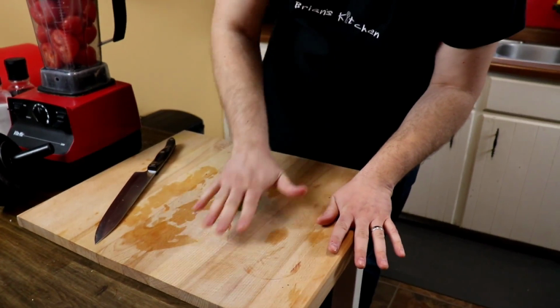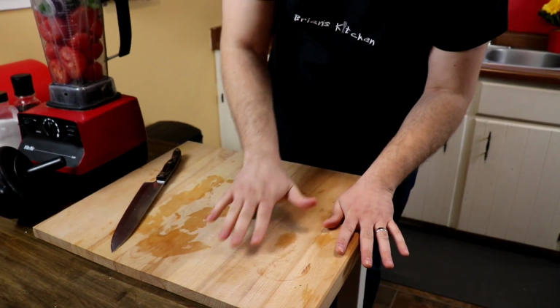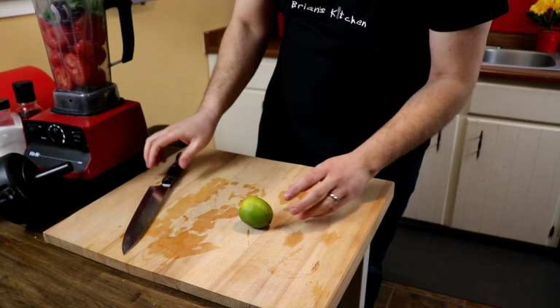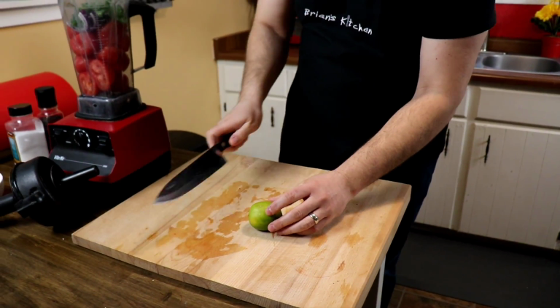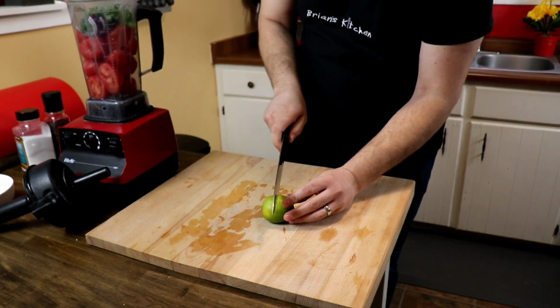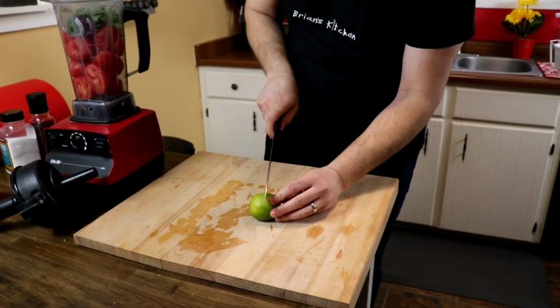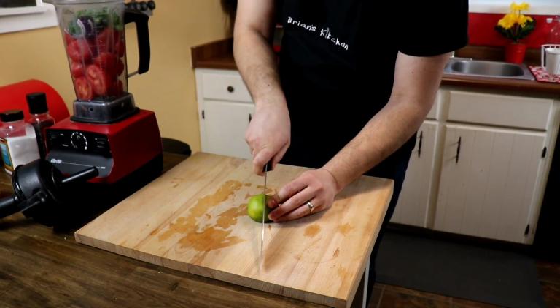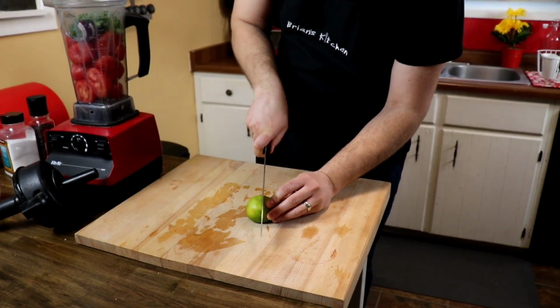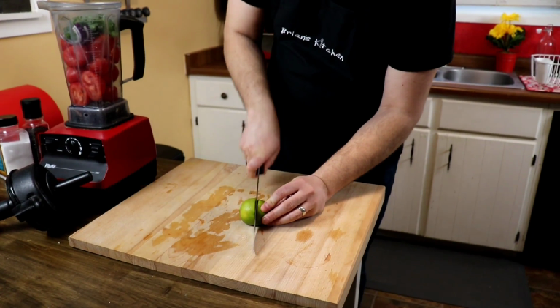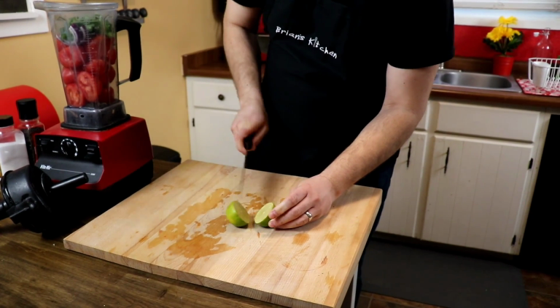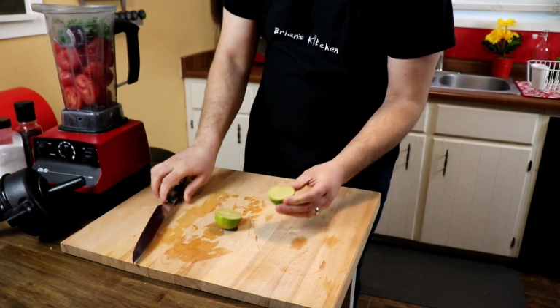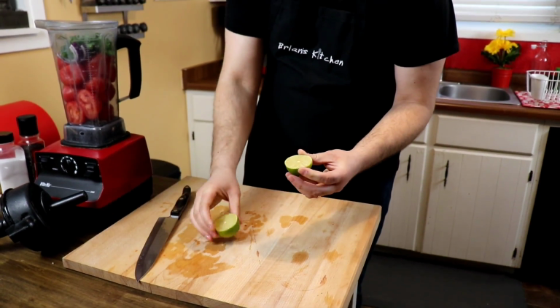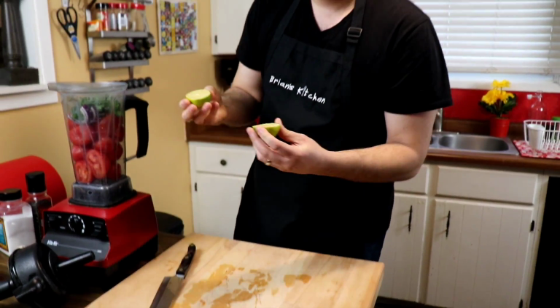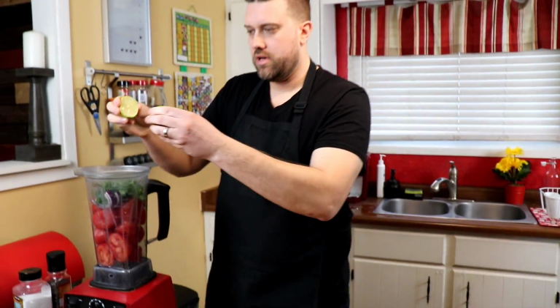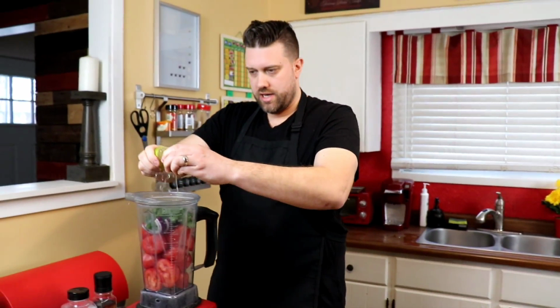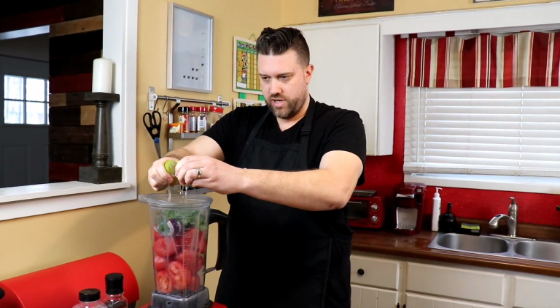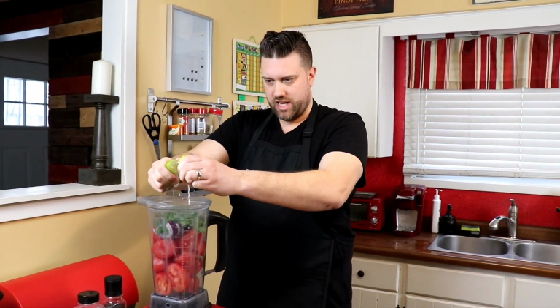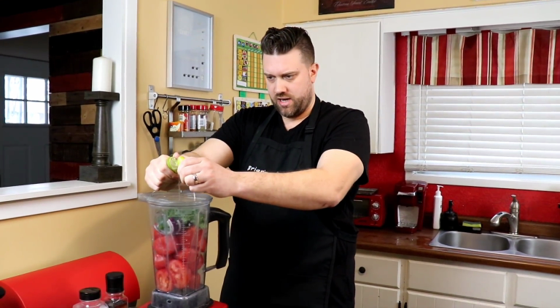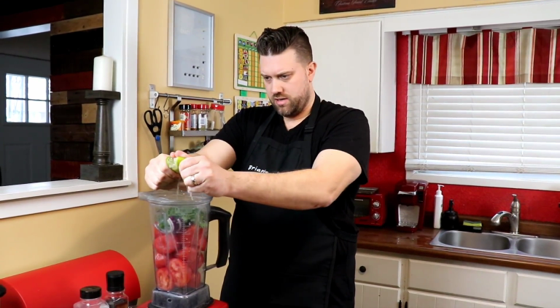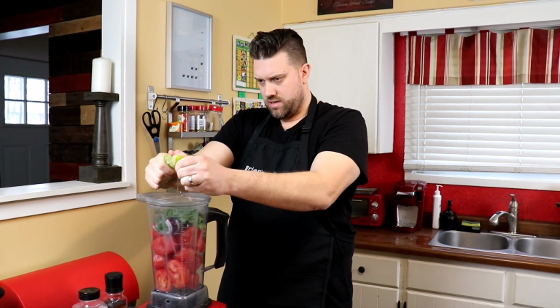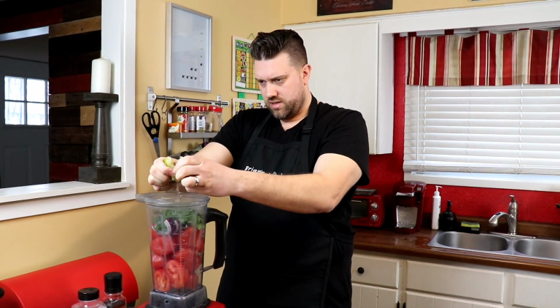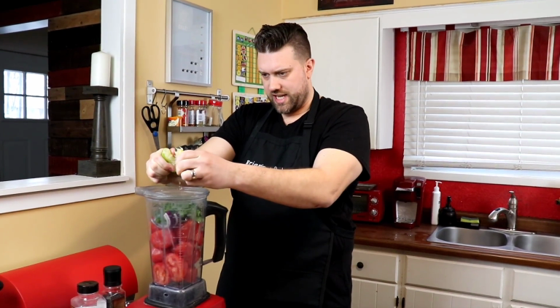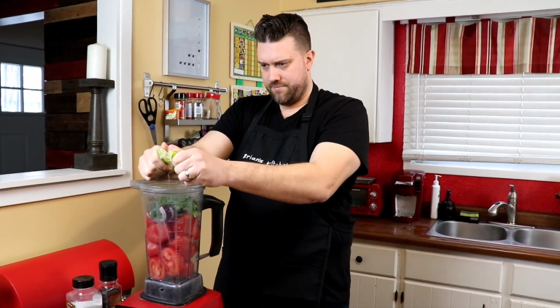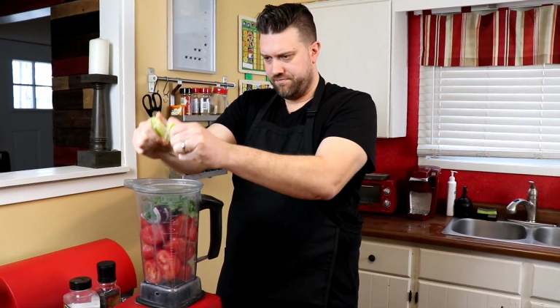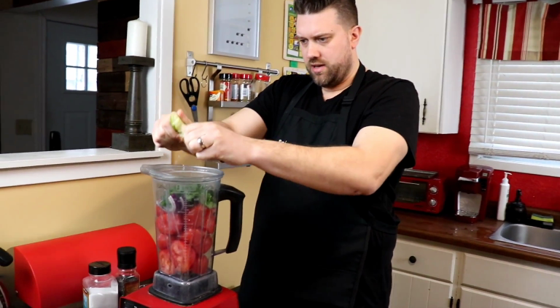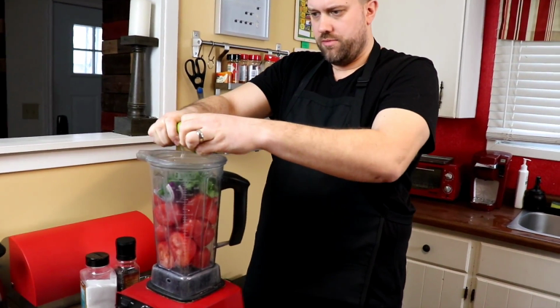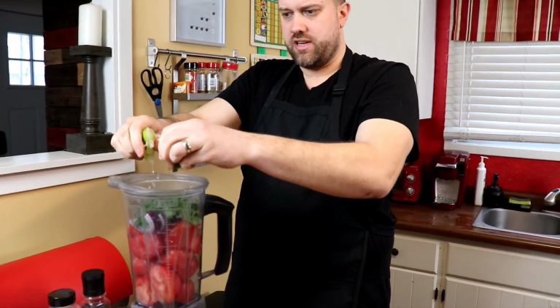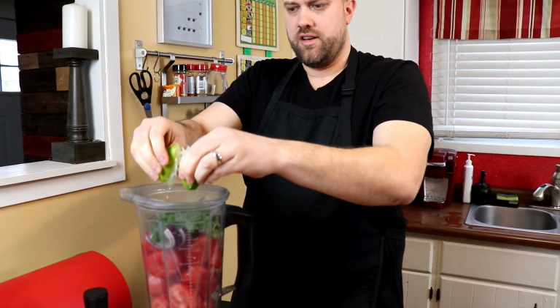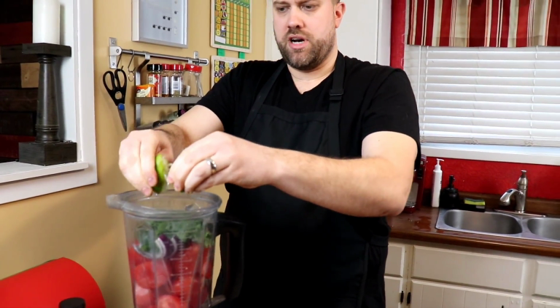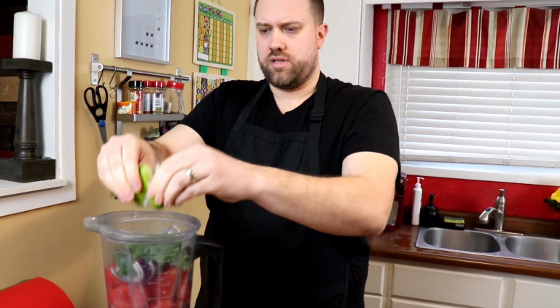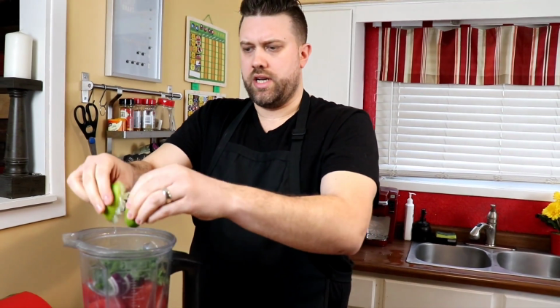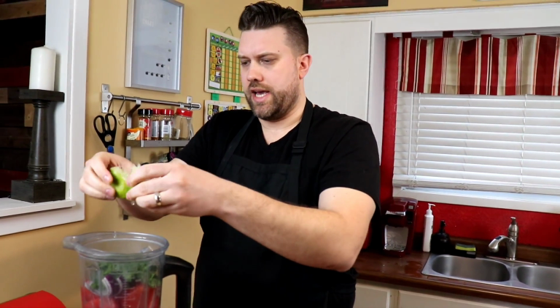Now I'm going to throw in a lime. First I'll roll the lime like this just to loosen it up, then cut it and squeeze the lime juice in. You can put as much or as little as you like.